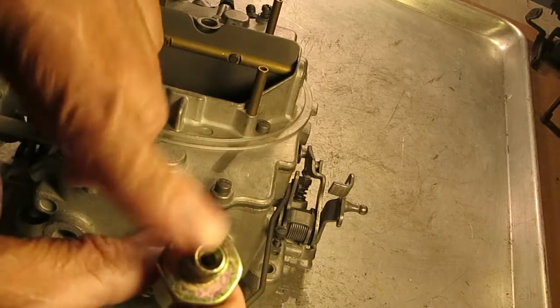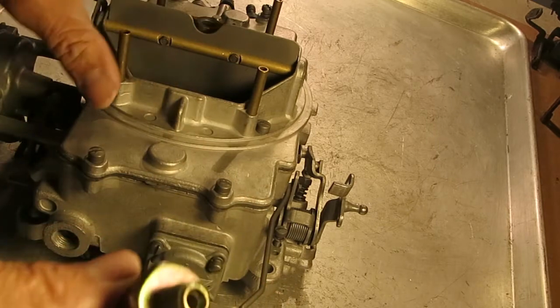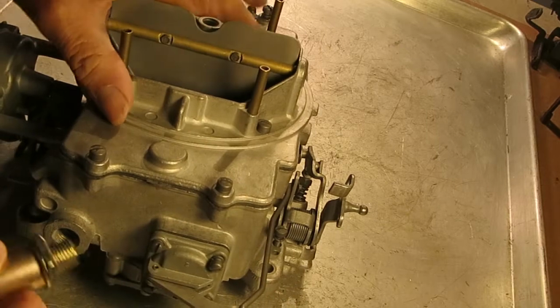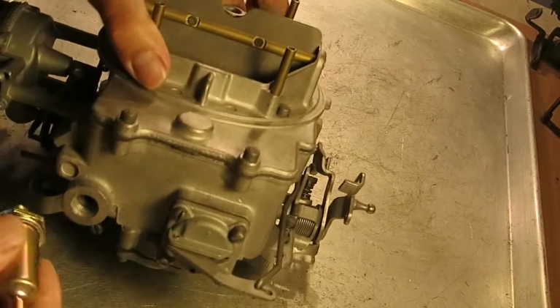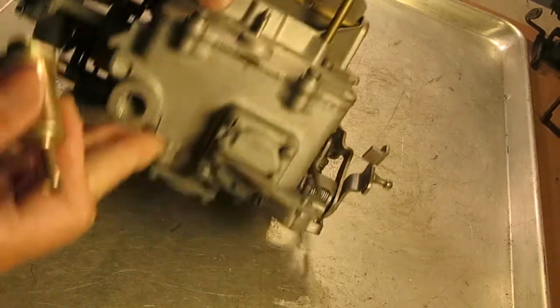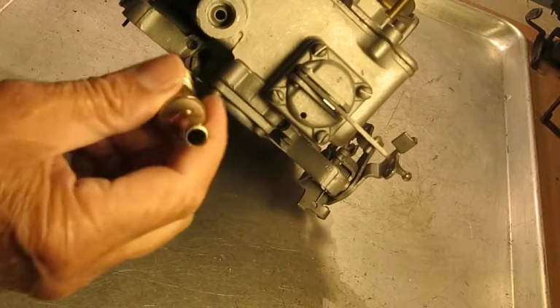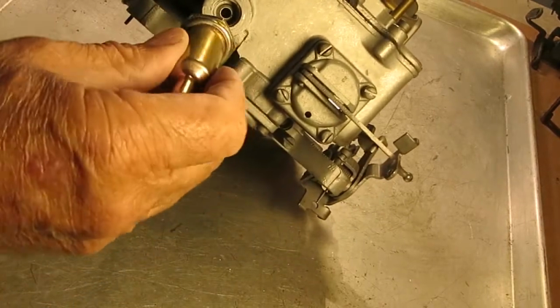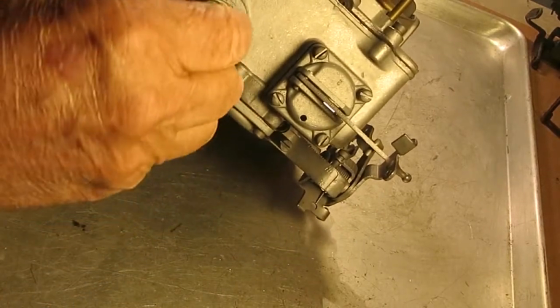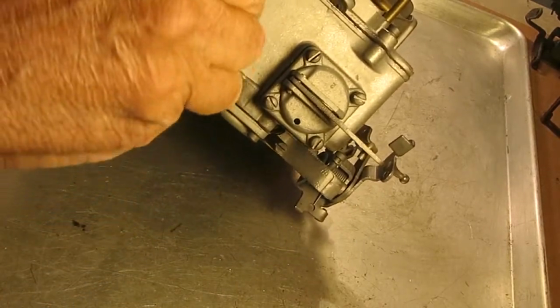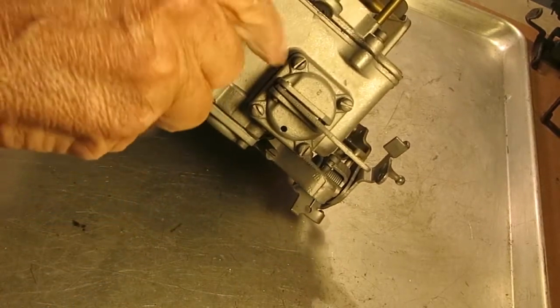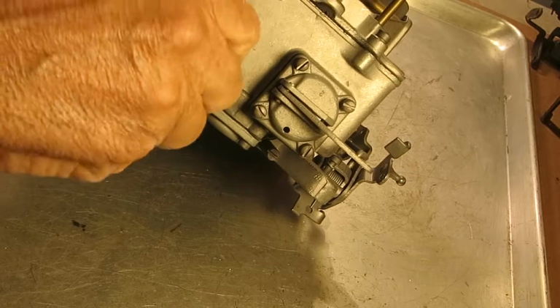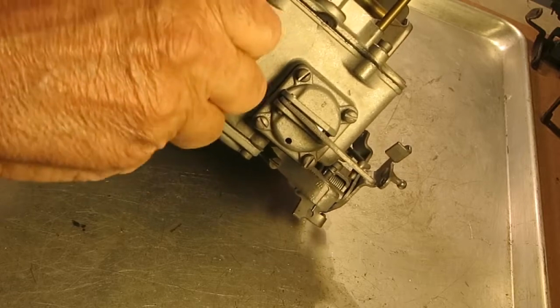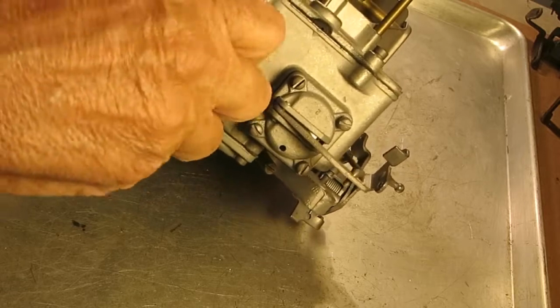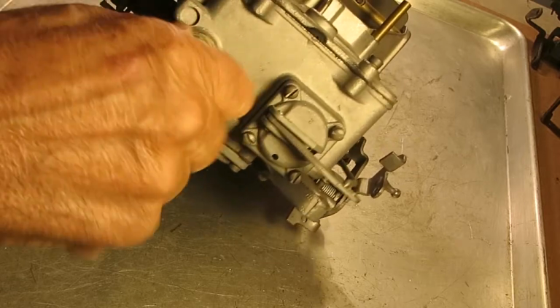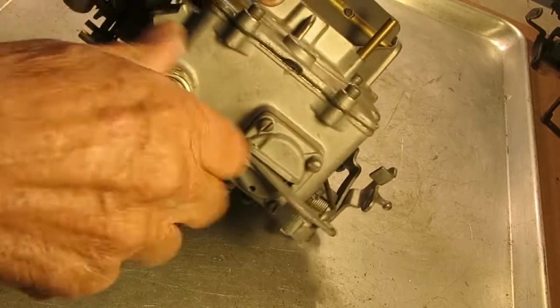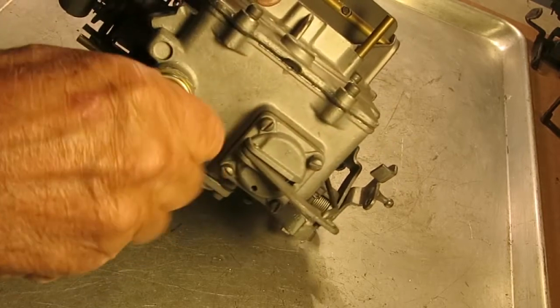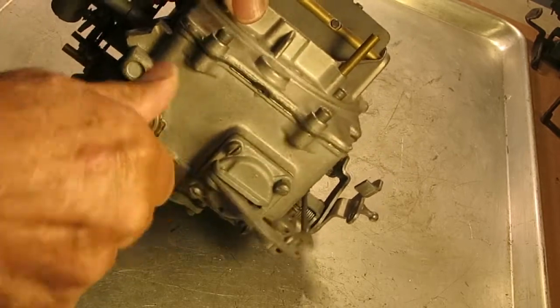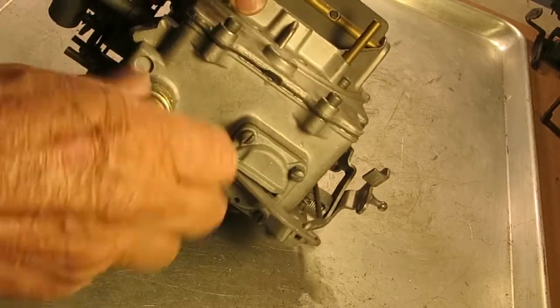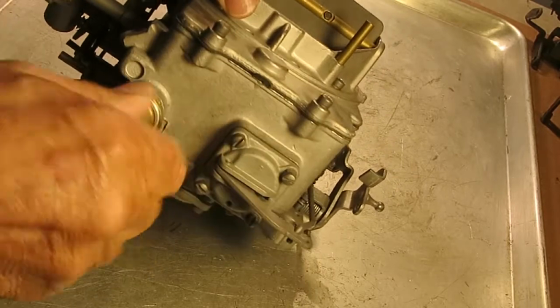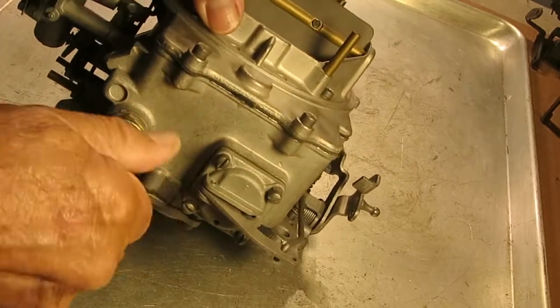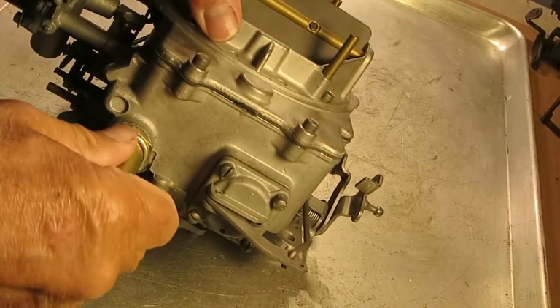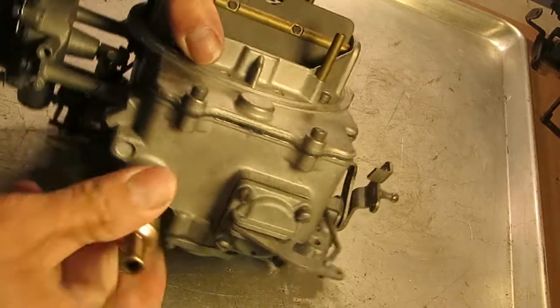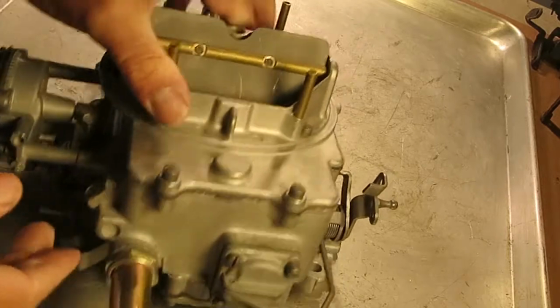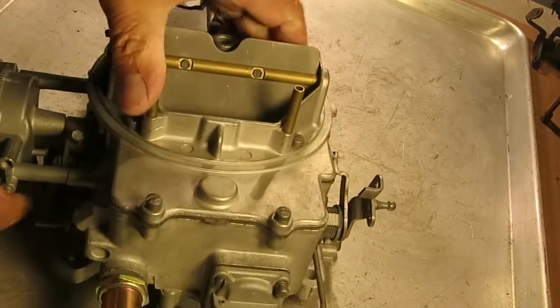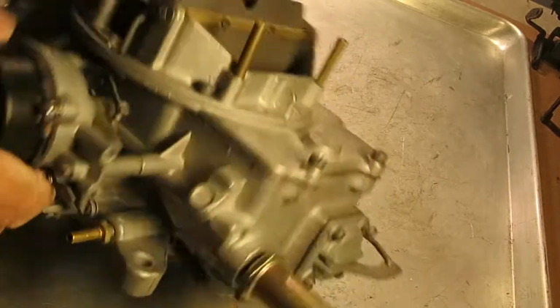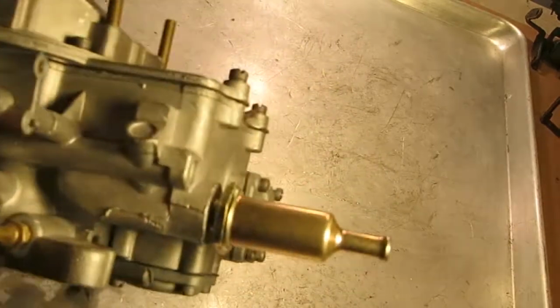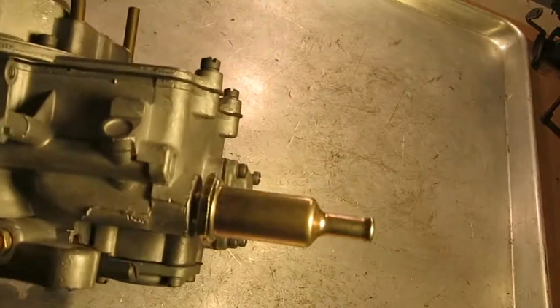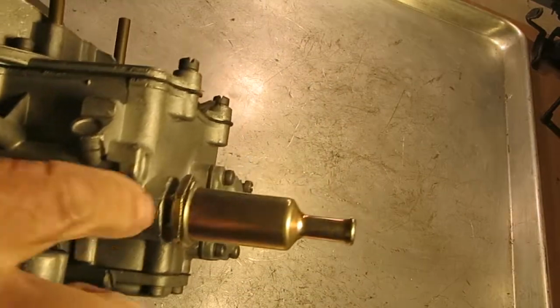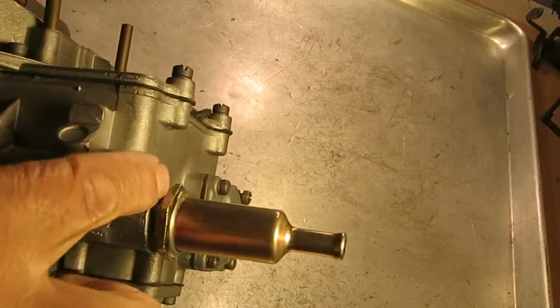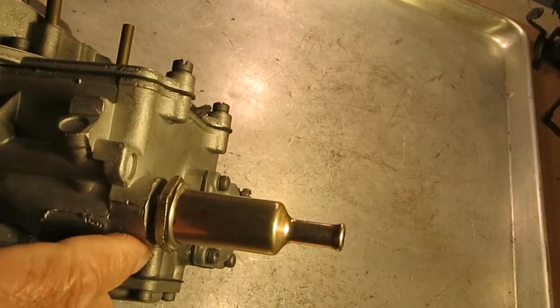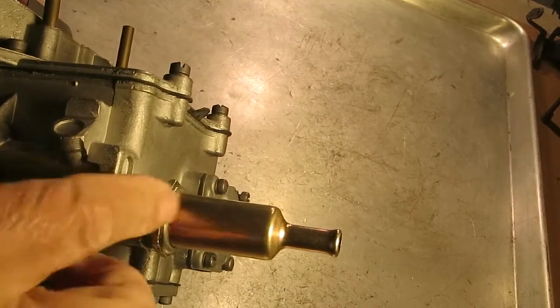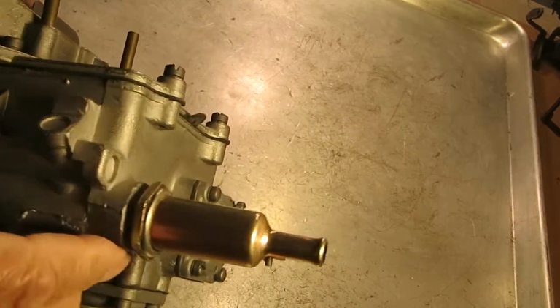That opening fits over the flare in there, and that's where it seals. So it just bolts up to it, you tighten it, and as you can see there's a gap. You don't need a gasket here — that should seal.